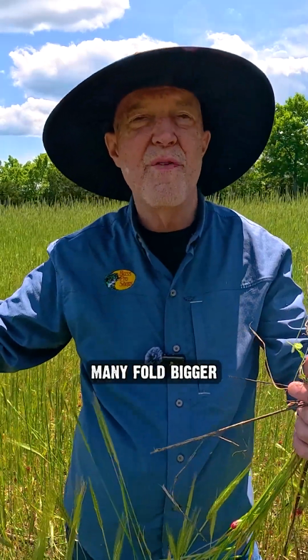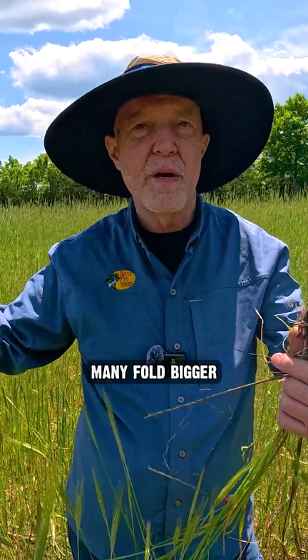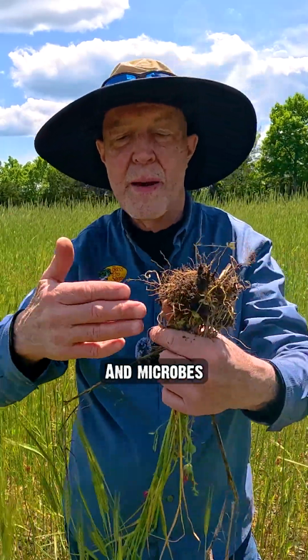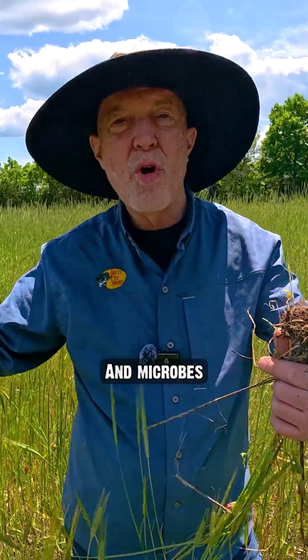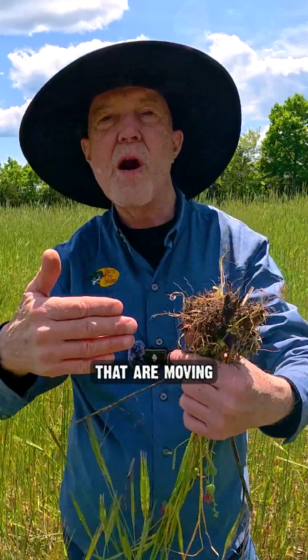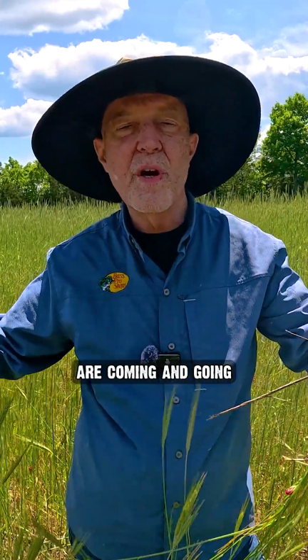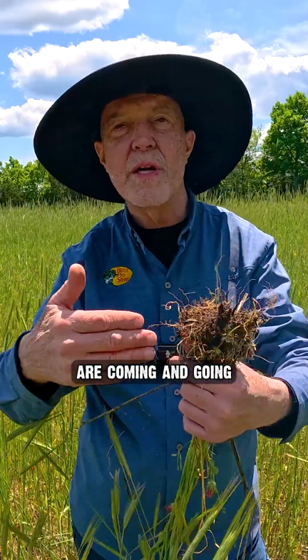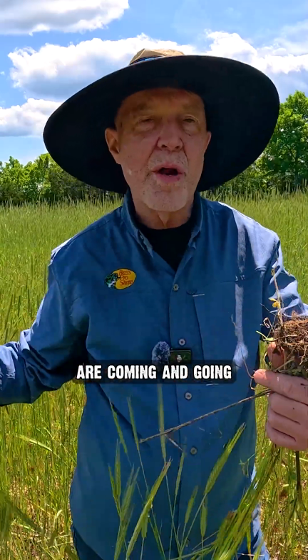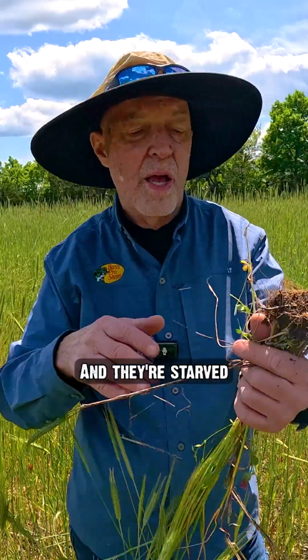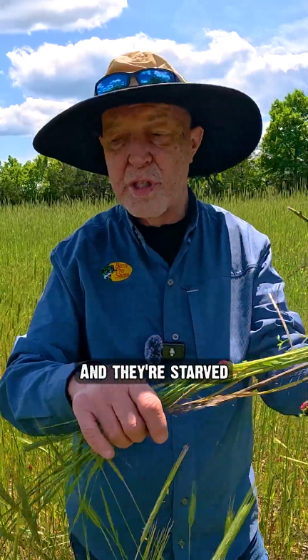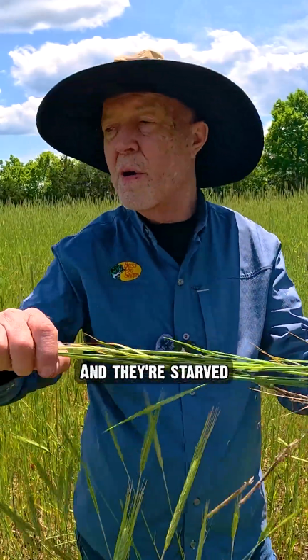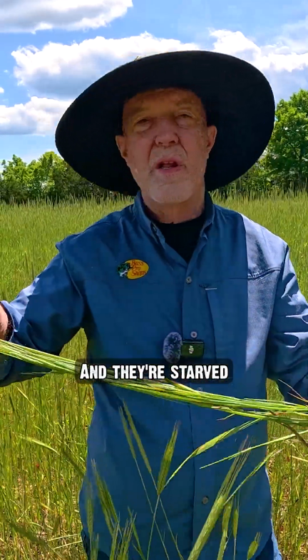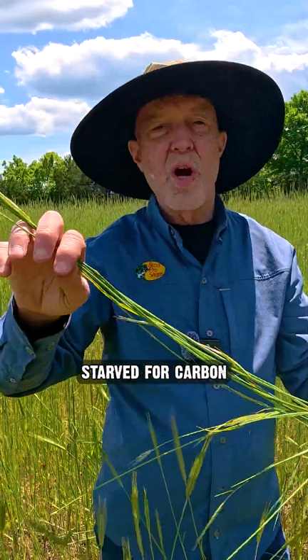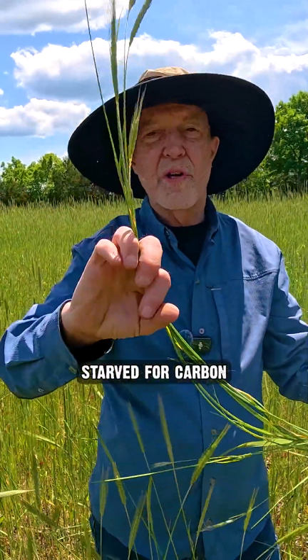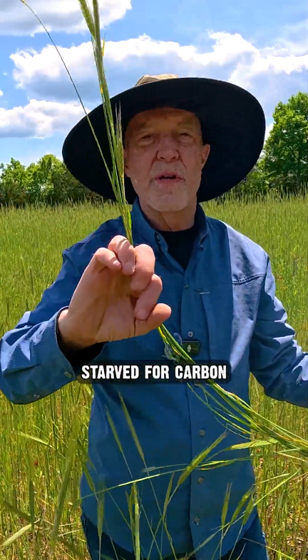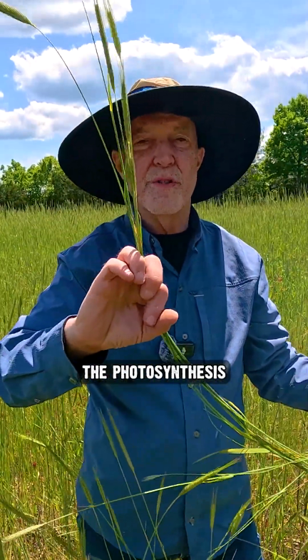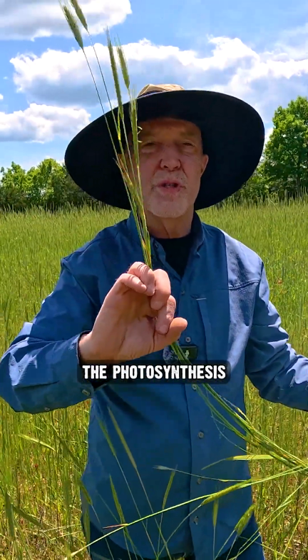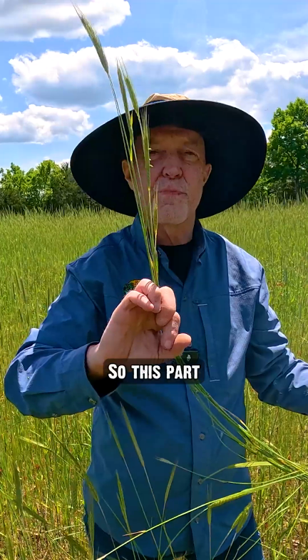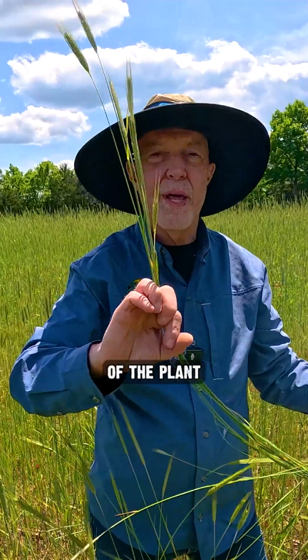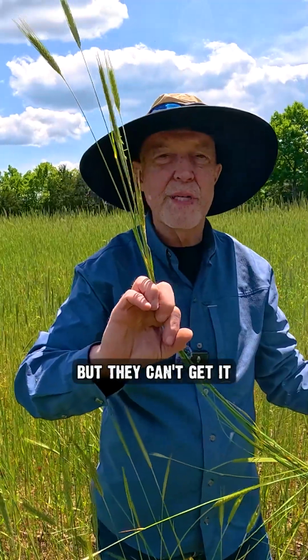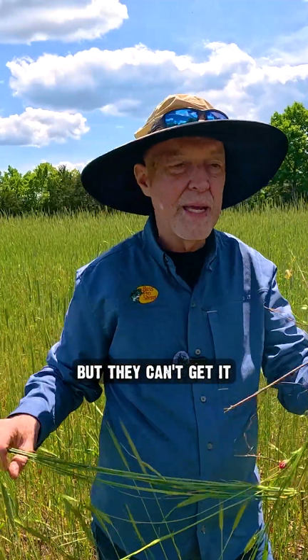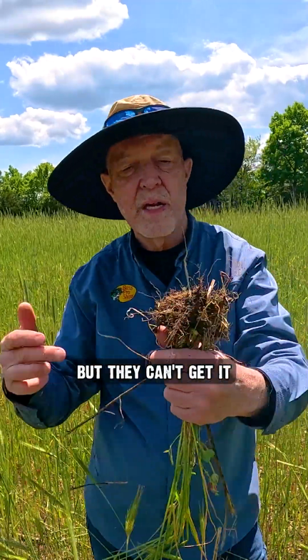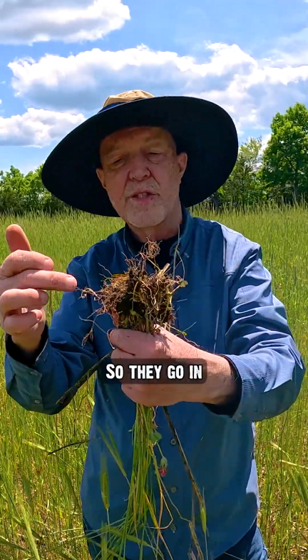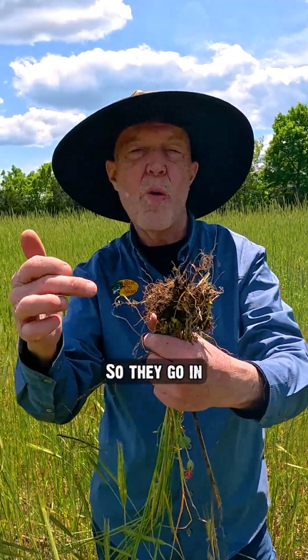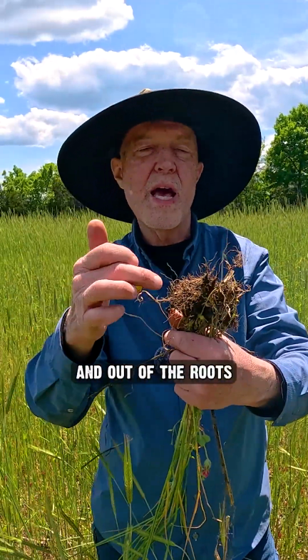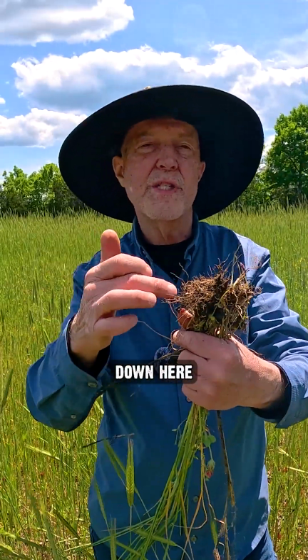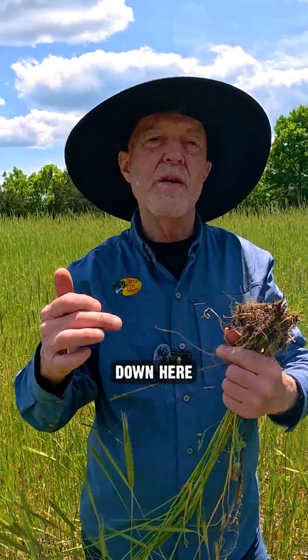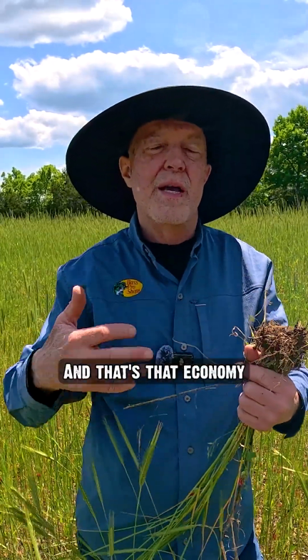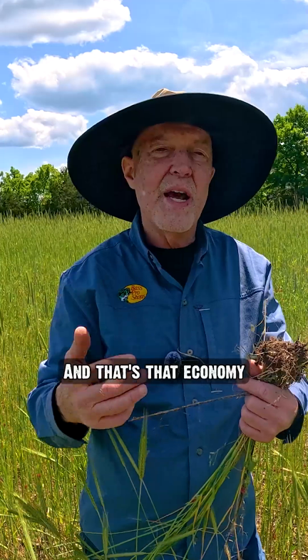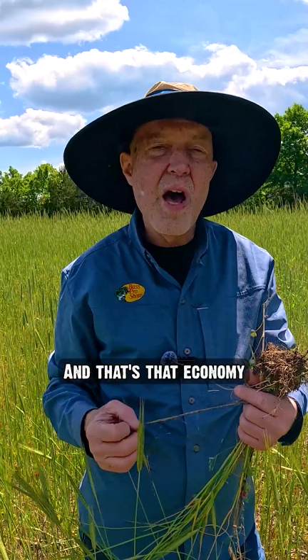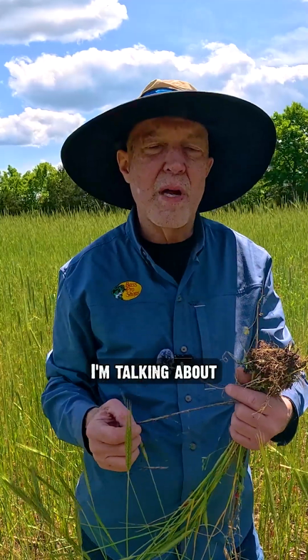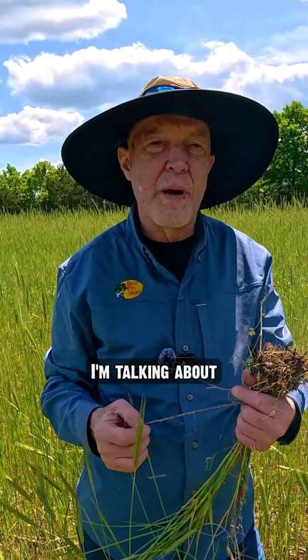Many, many fold bigger. And microbes that are moving, they're coming and going, and they're starved for carbon. The photosynthesis happens in the above-ground part of the plant, but they can't get it up there. So they go in and out of the roots down here. And that's that economy I'm talking about.